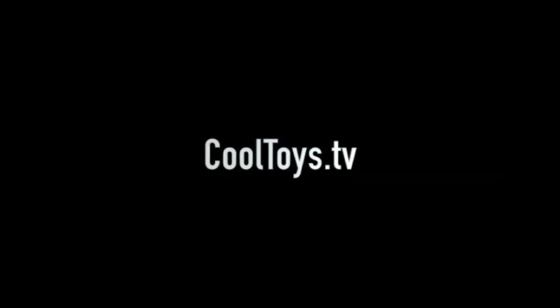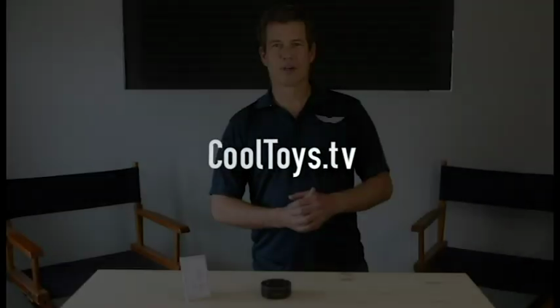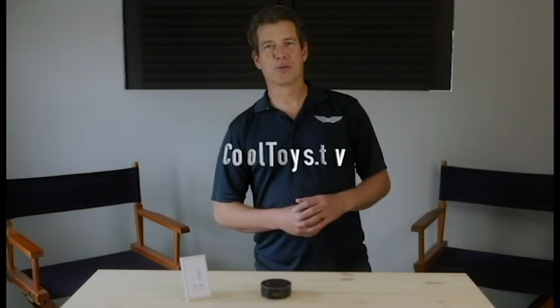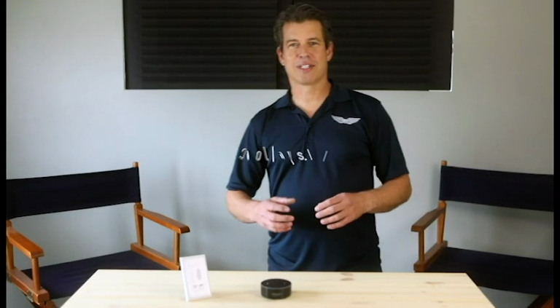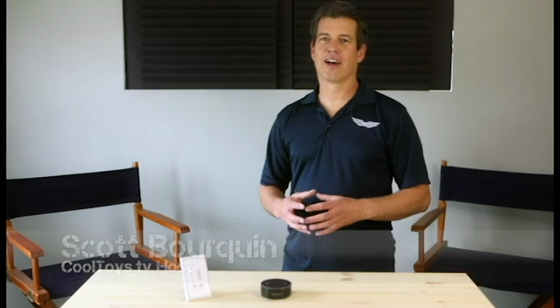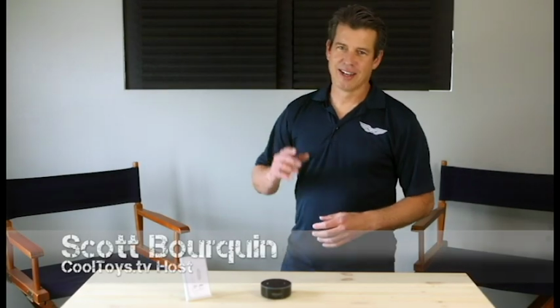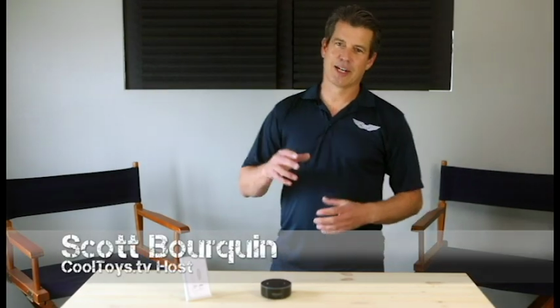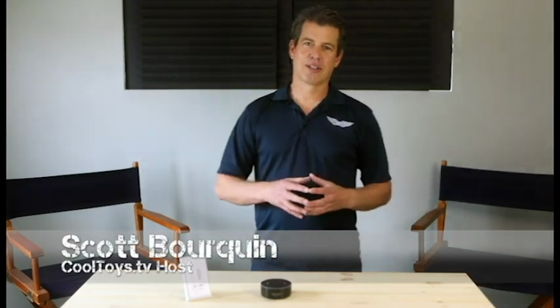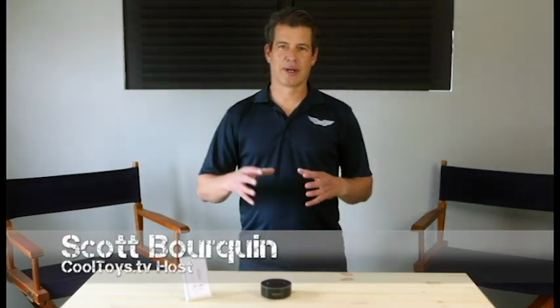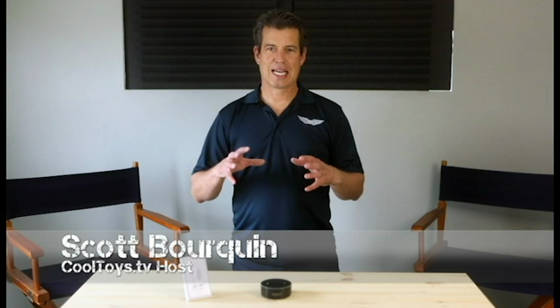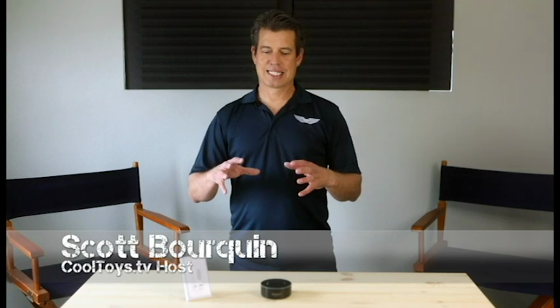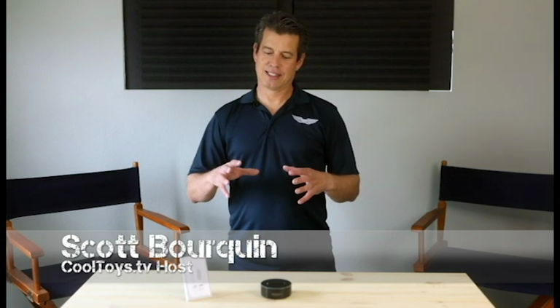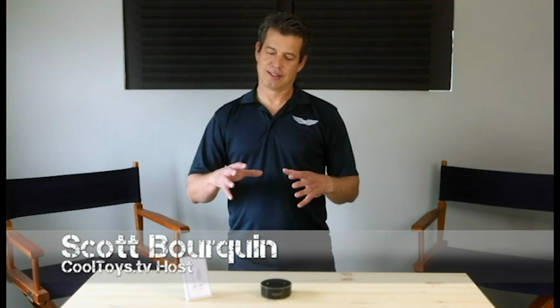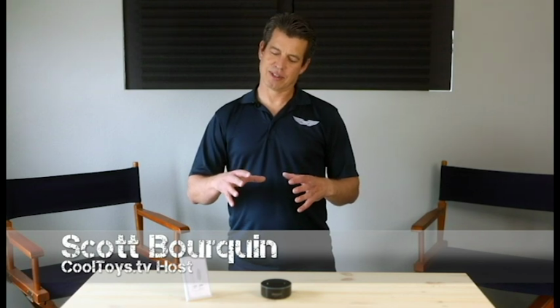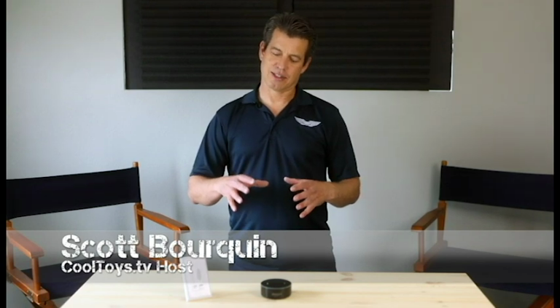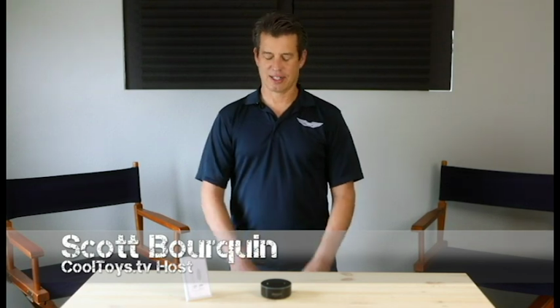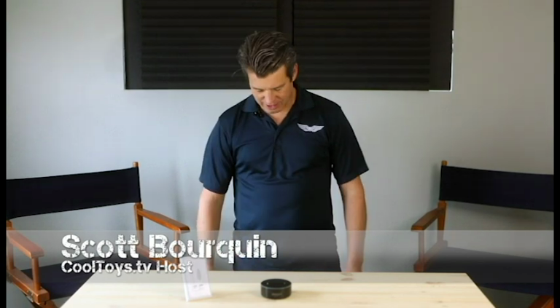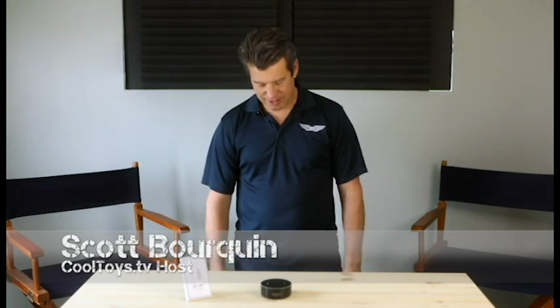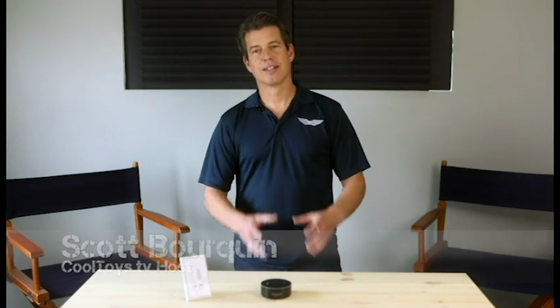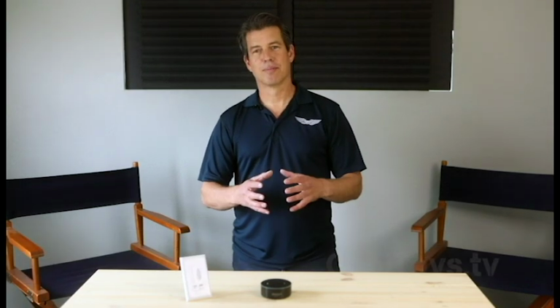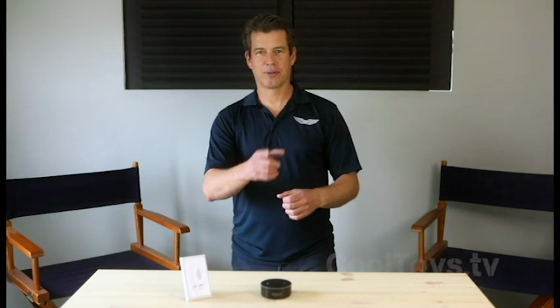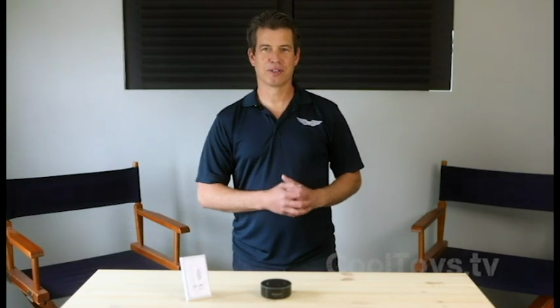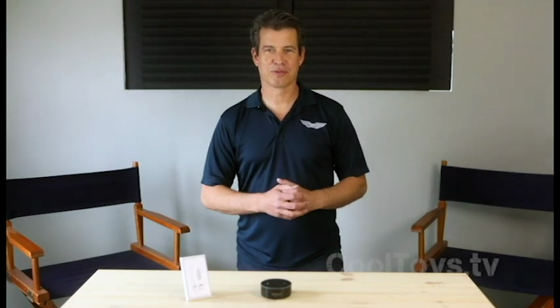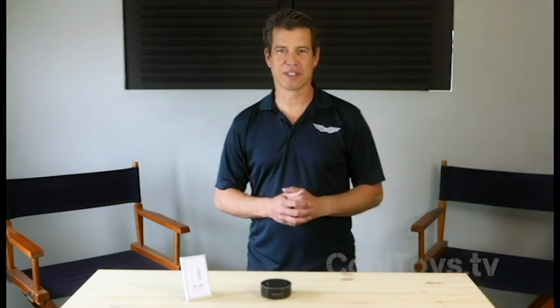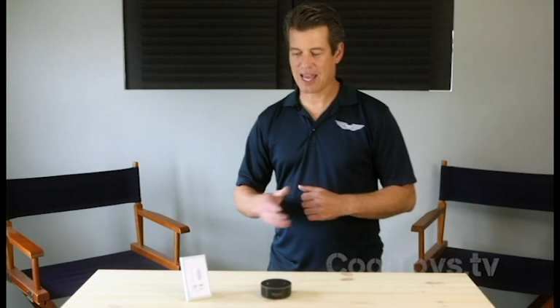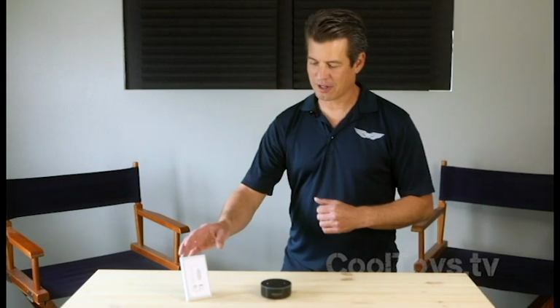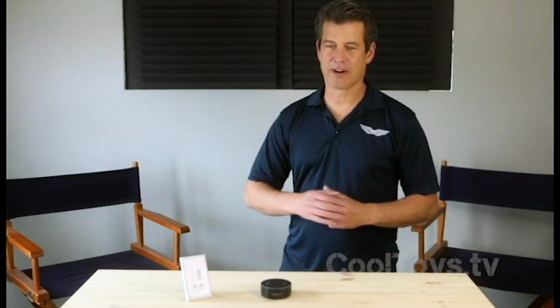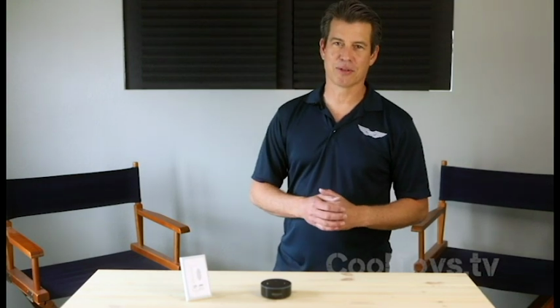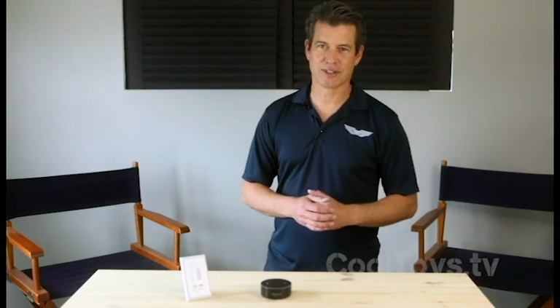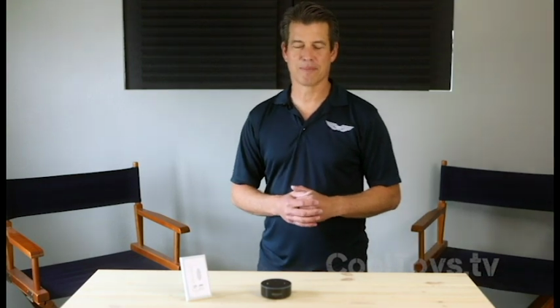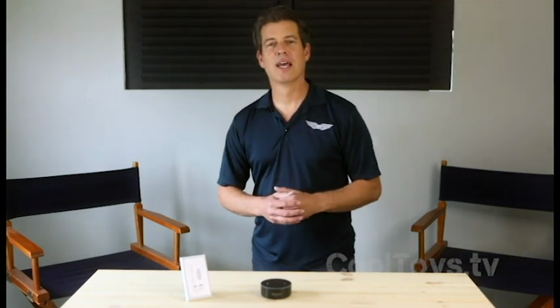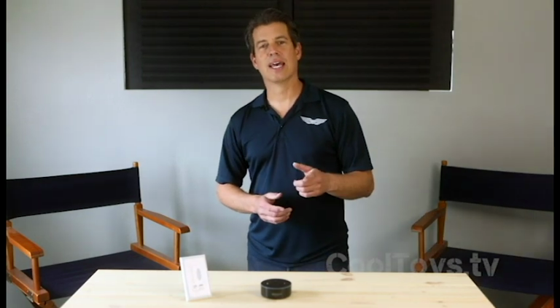Hey, welcome back to Cool Toys. I'm Scott. Today we're going to talk about the Amazon Echo Dot again, but we got a better solution for some things and we're going to talk about our A-Bus whole house system.